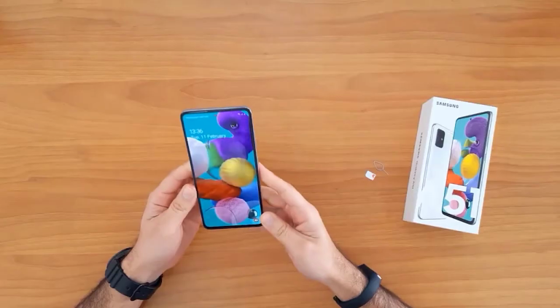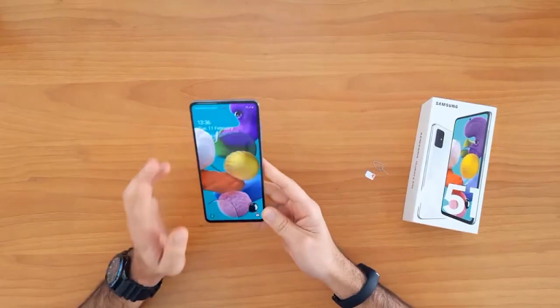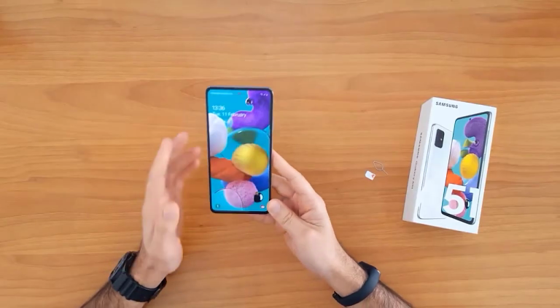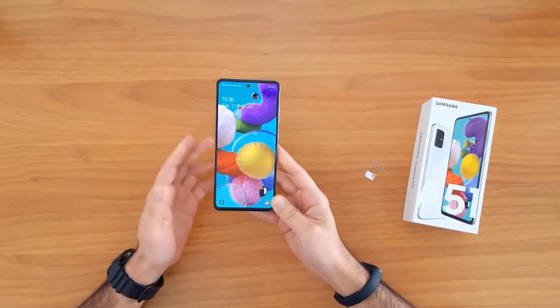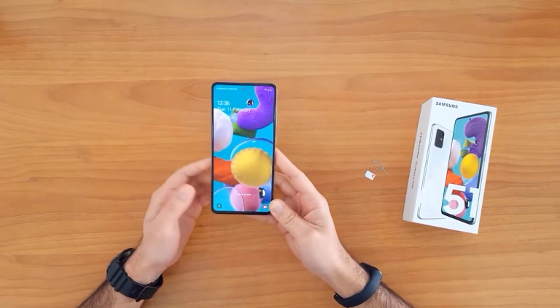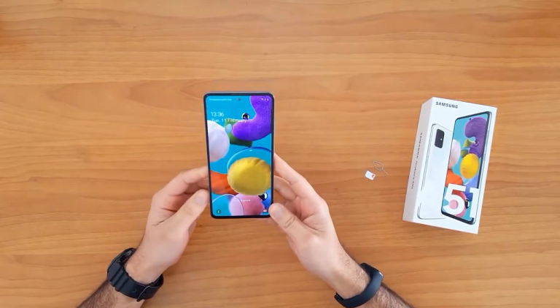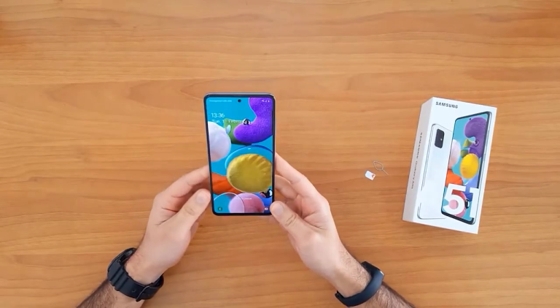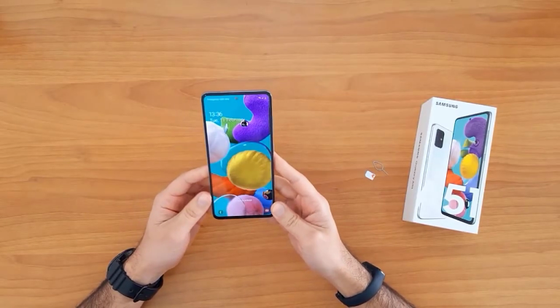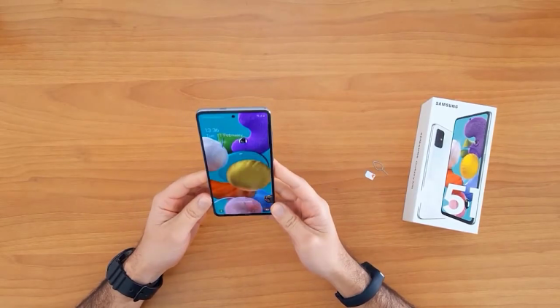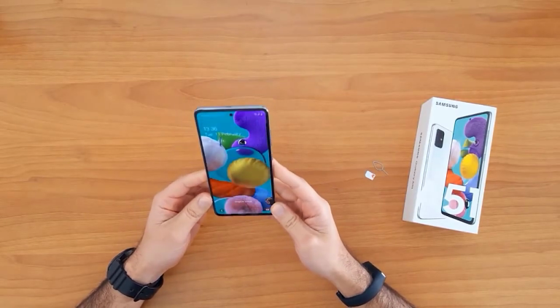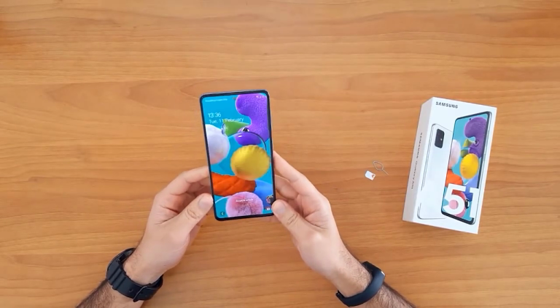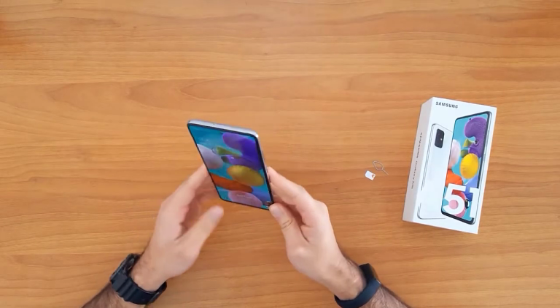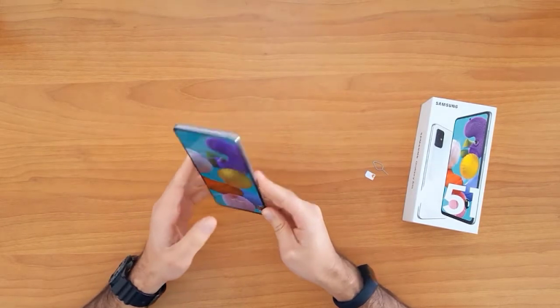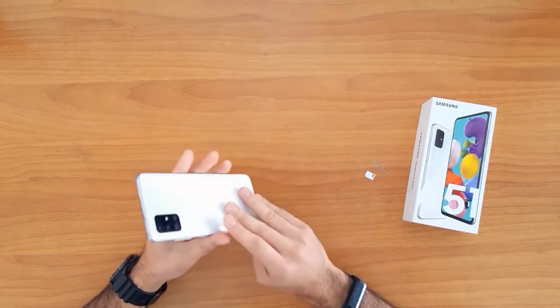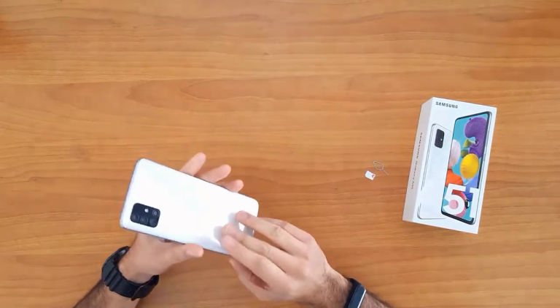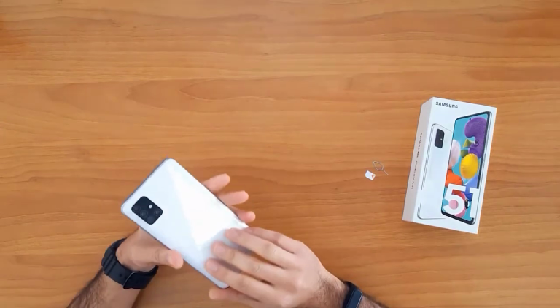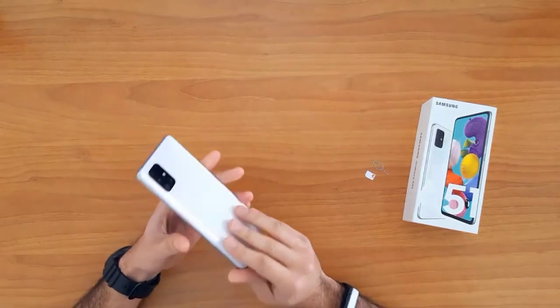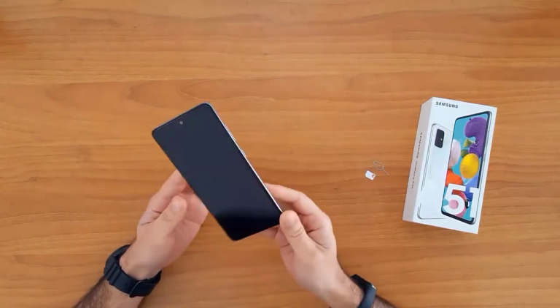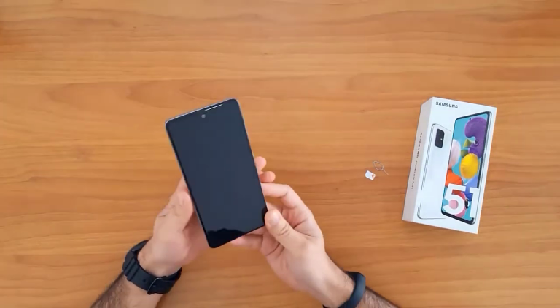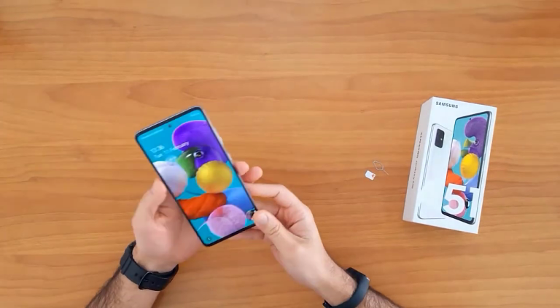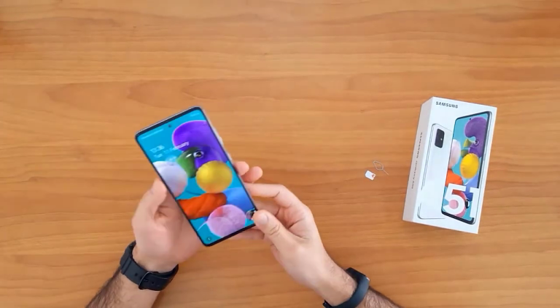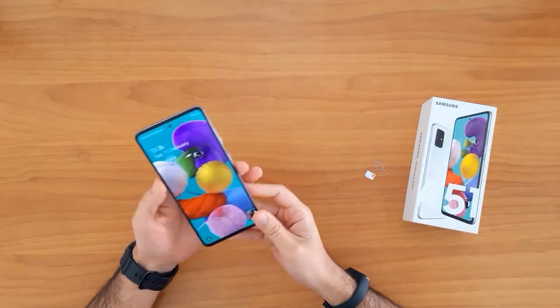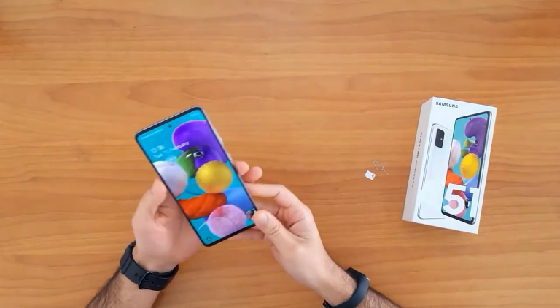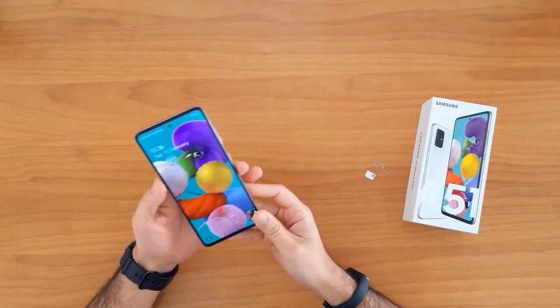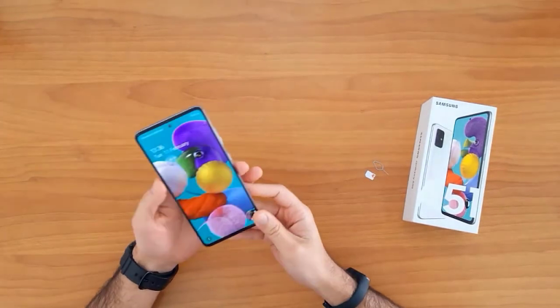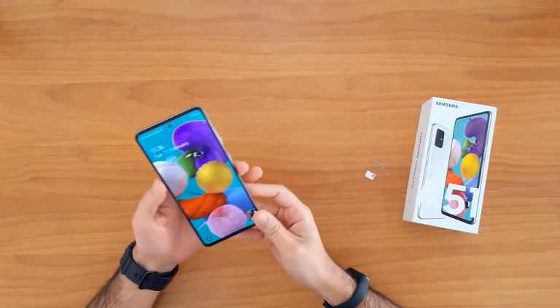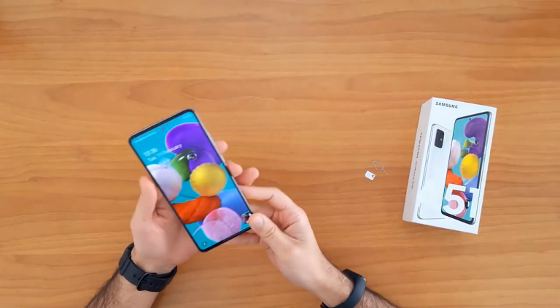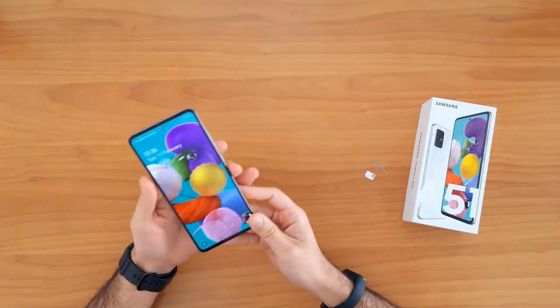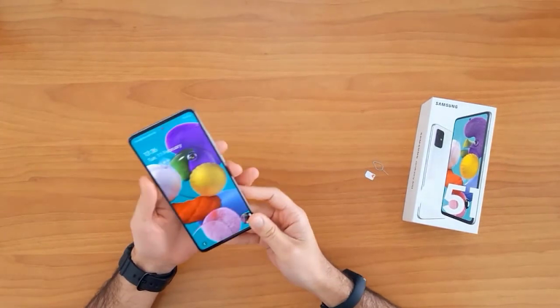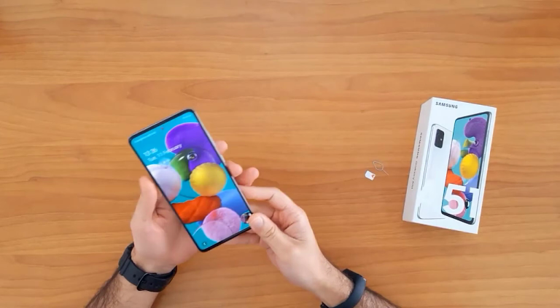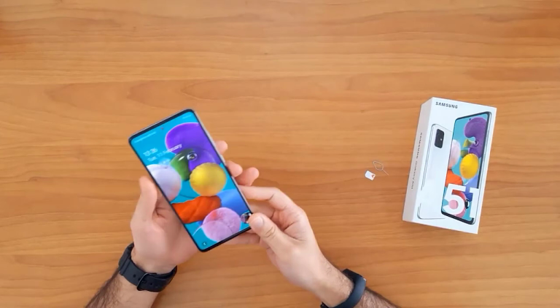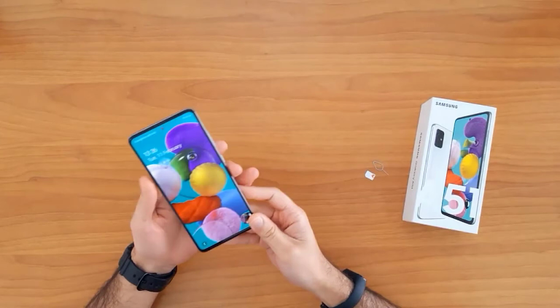What's up guys, in this short video I'm gonna show you how to SIM unlock the Samsung Galaxy A51. This guide is also suitable for unlocking the new Samsung Galaxy devices like the A21, A31, A41, and the A71.